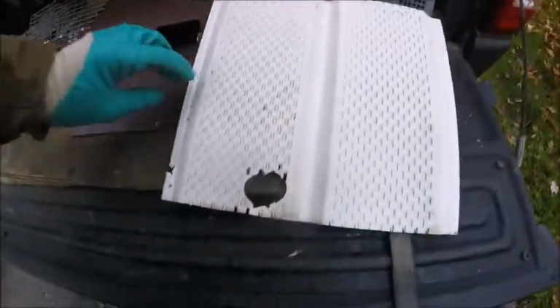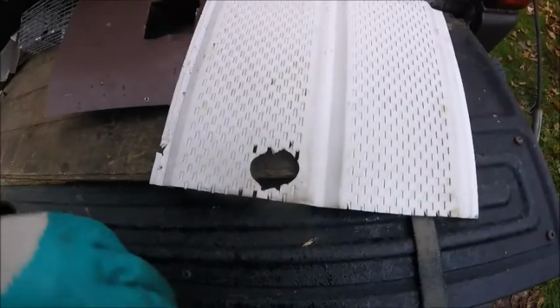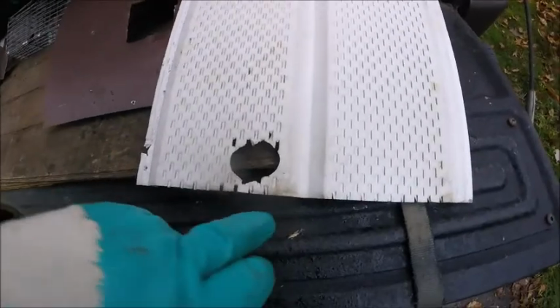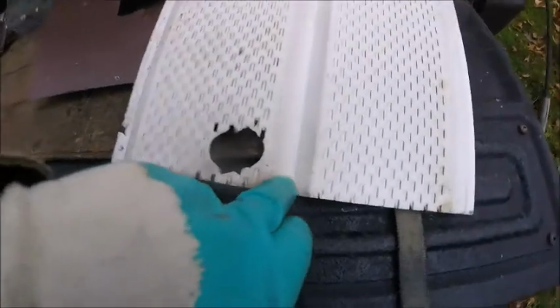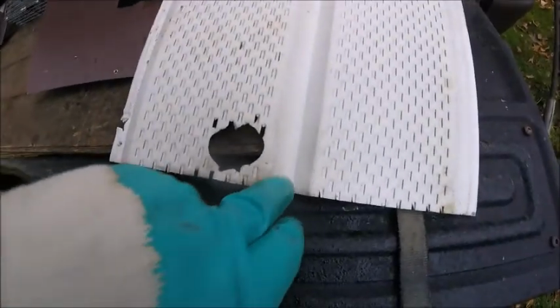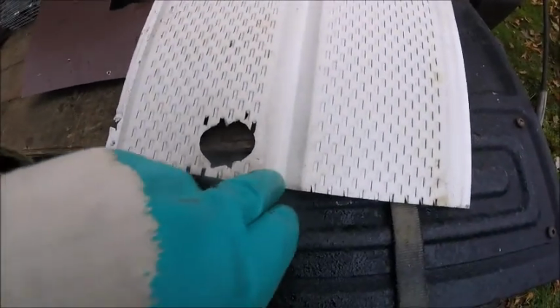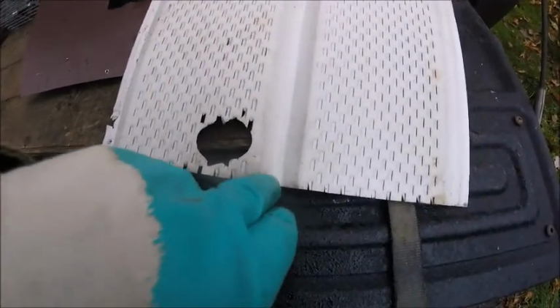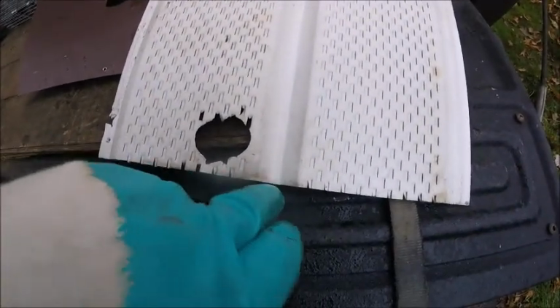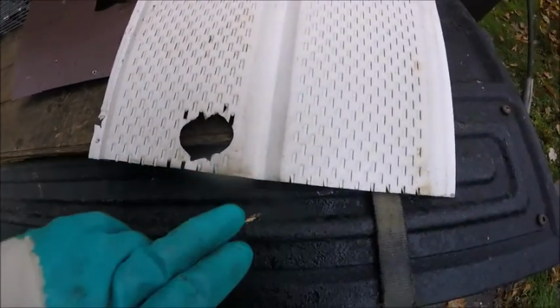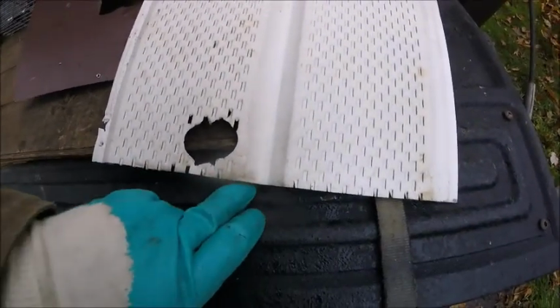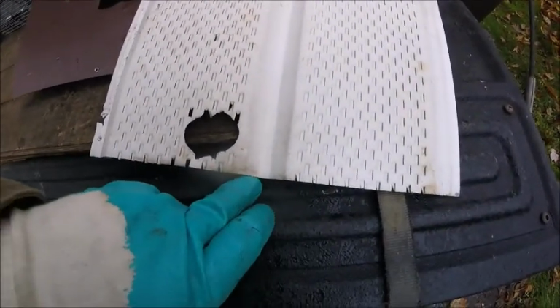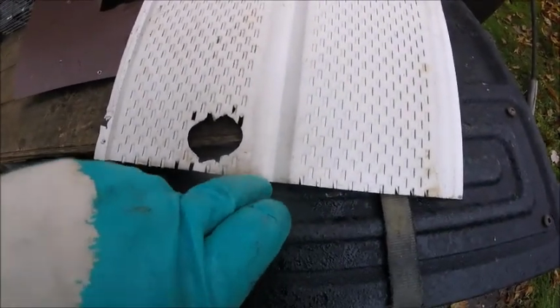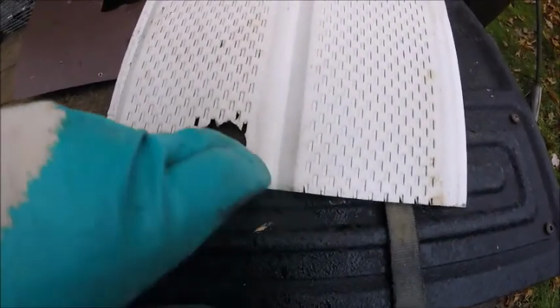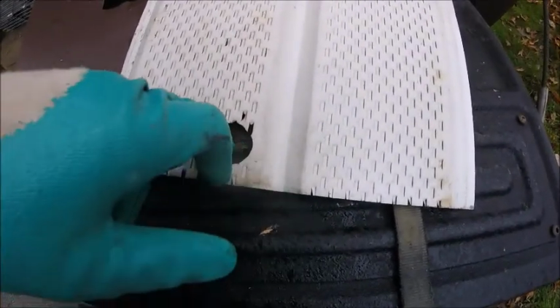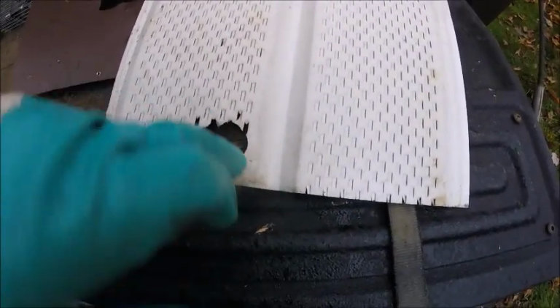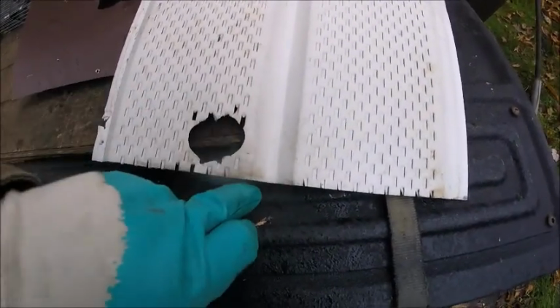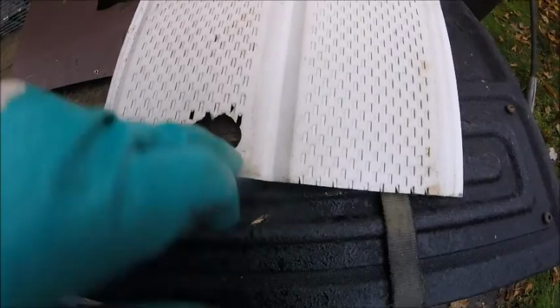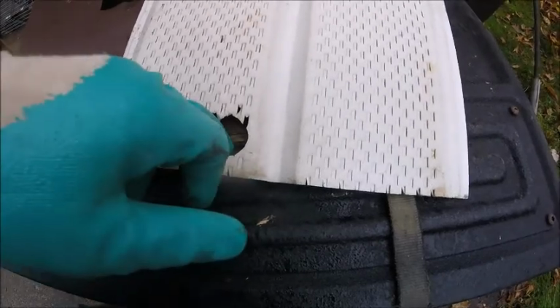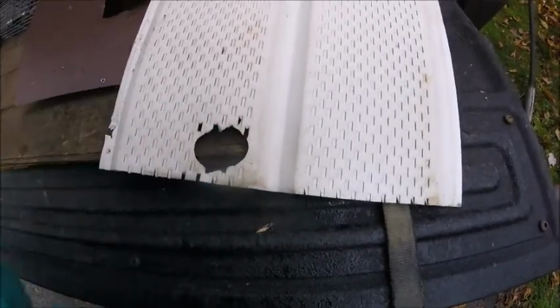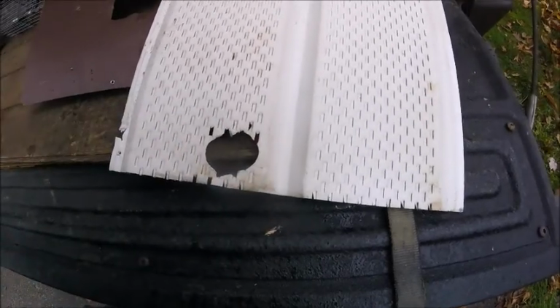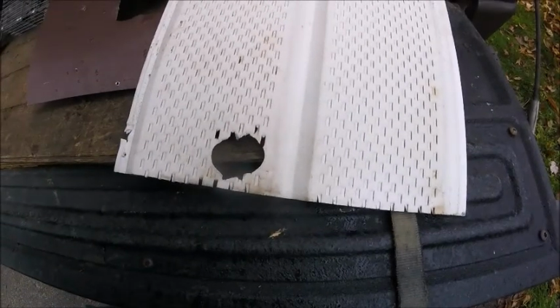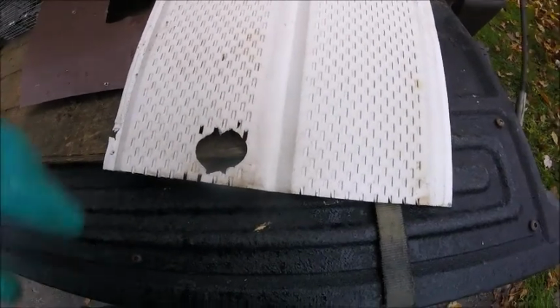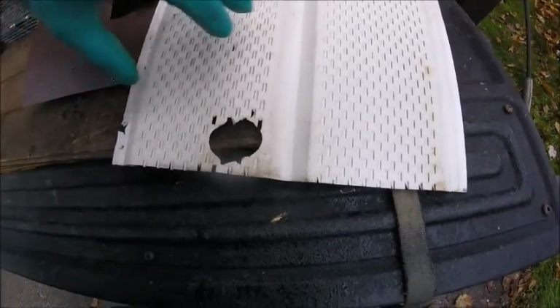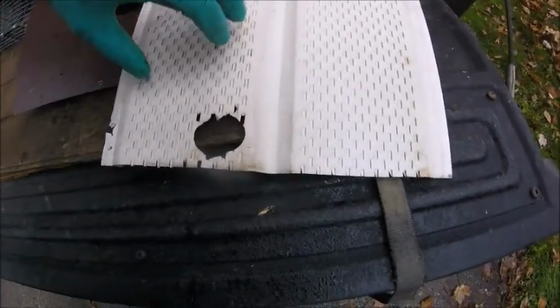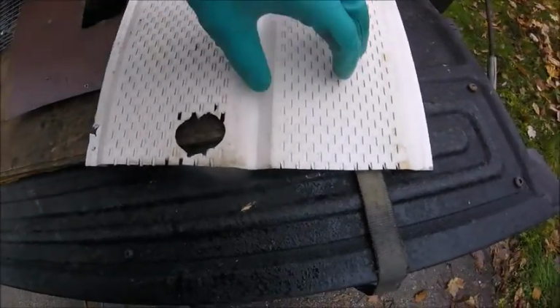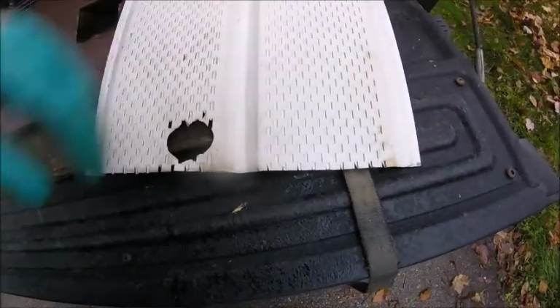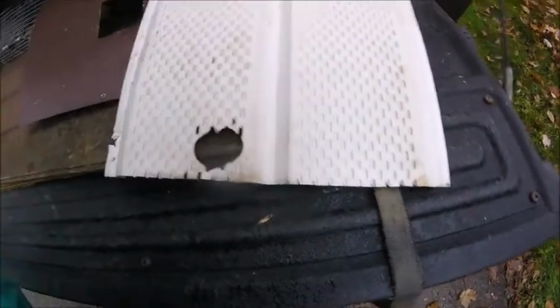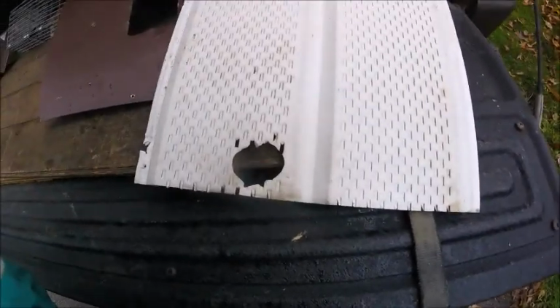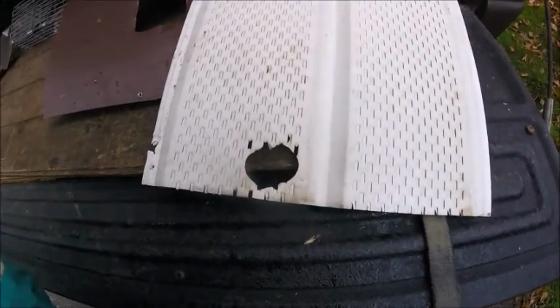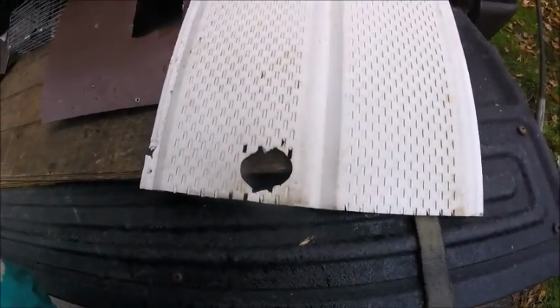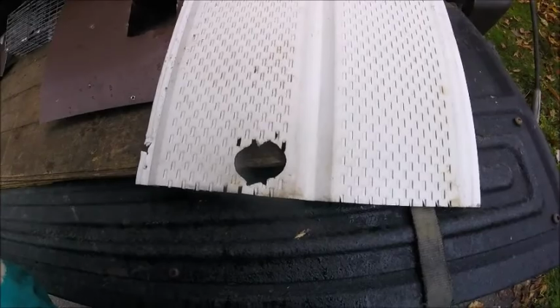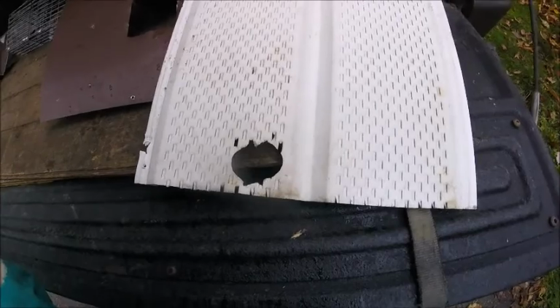On the outside here it's real dirty right here because they were climbing around the fascia trim to get into the hole. They could also hook onto this with their claws and climb on it upside down.